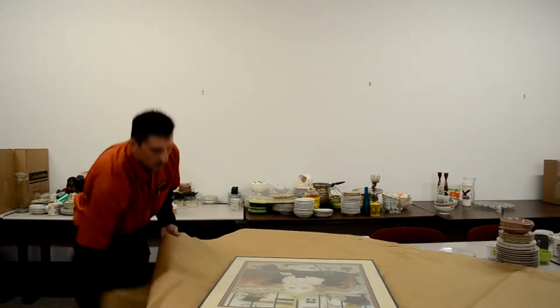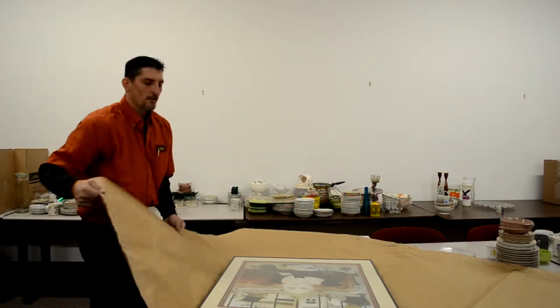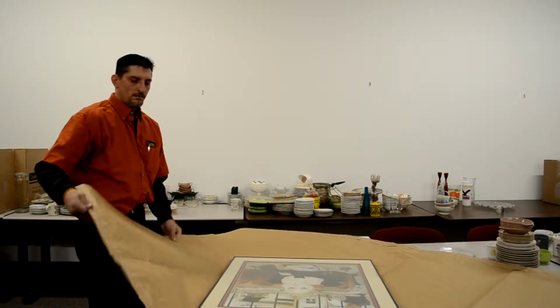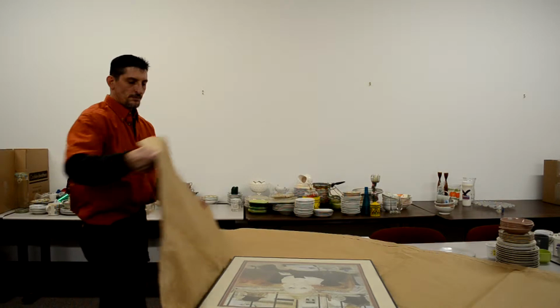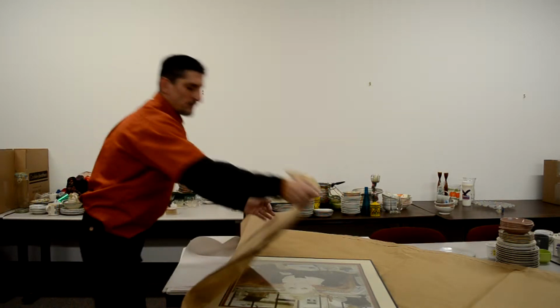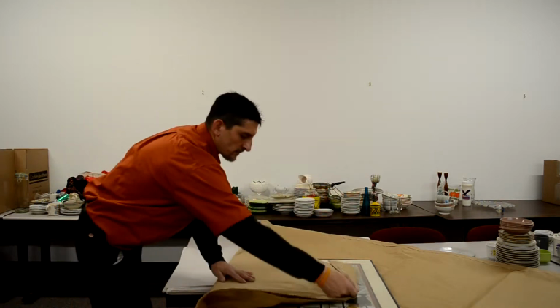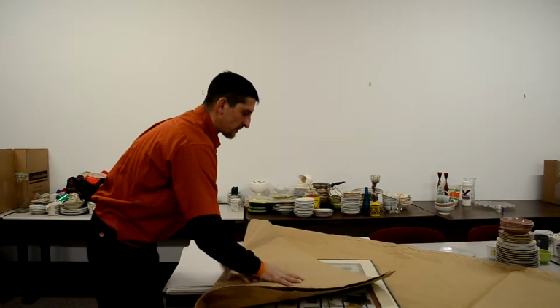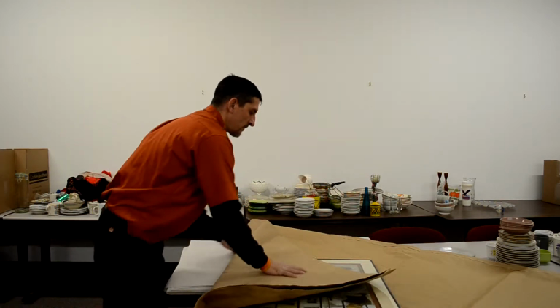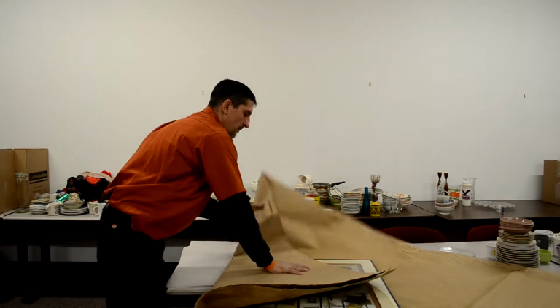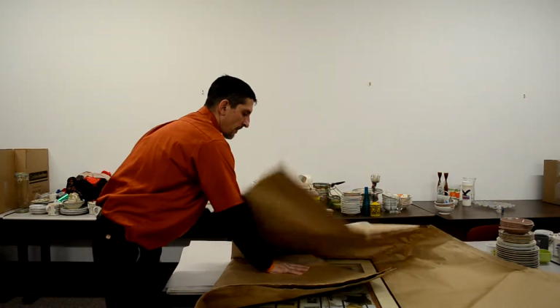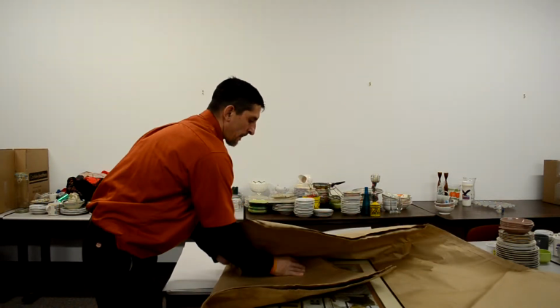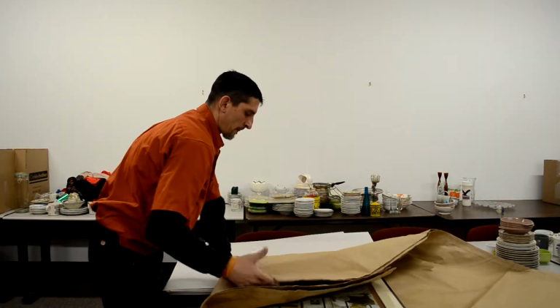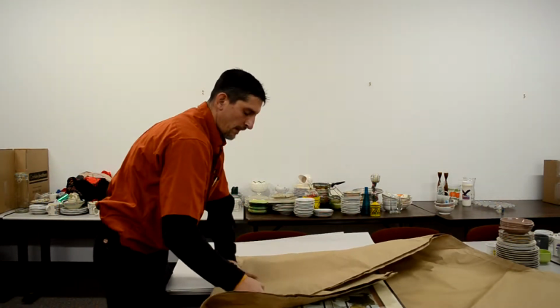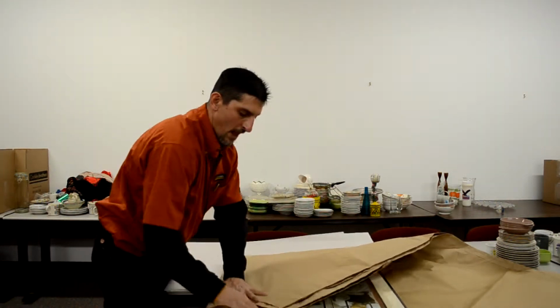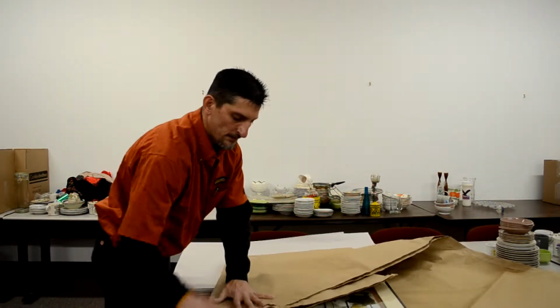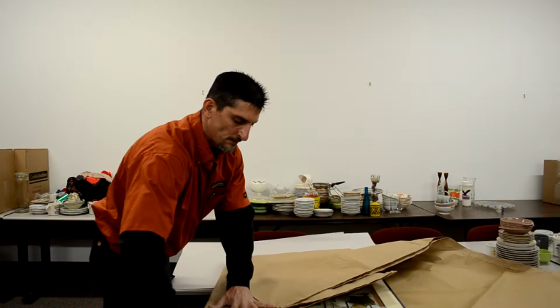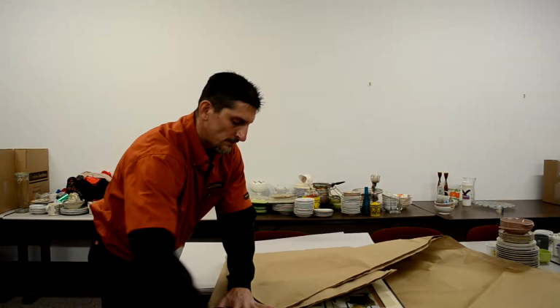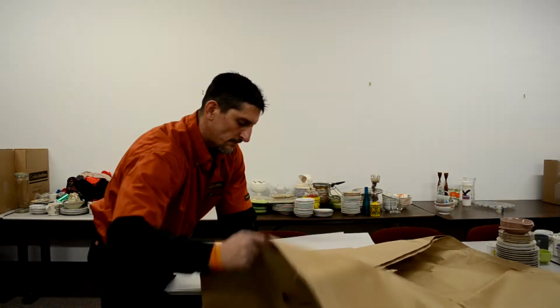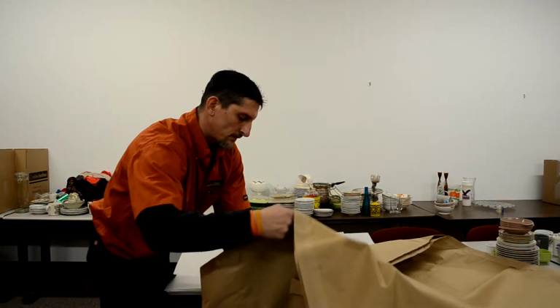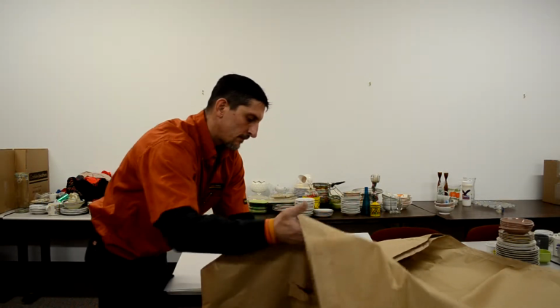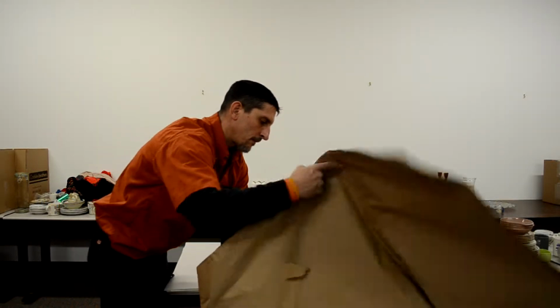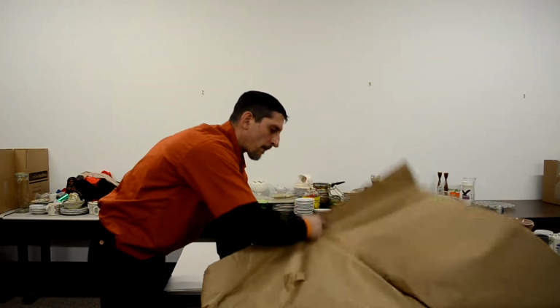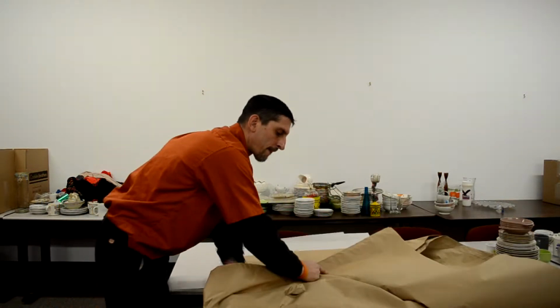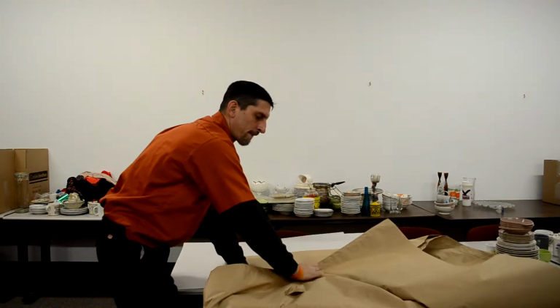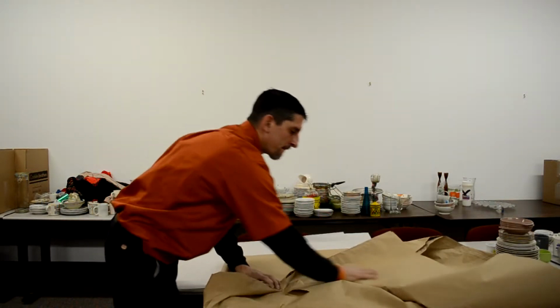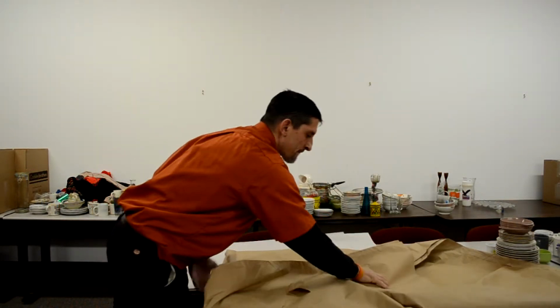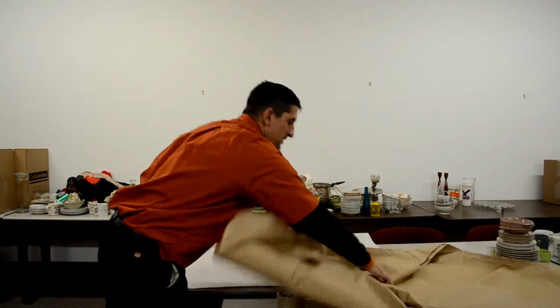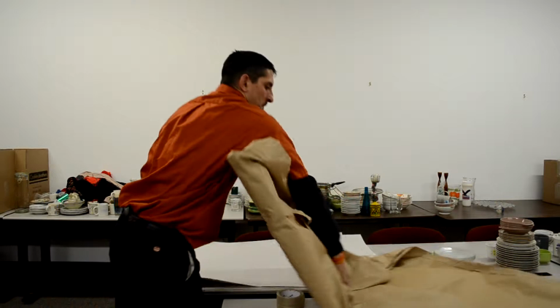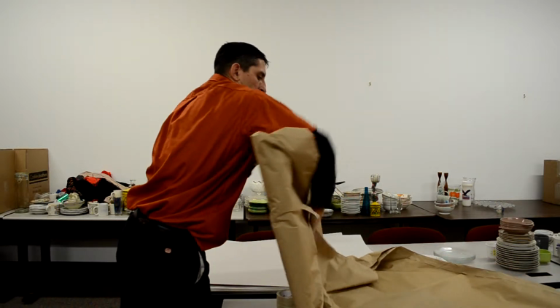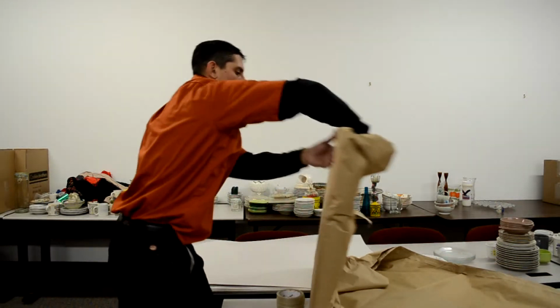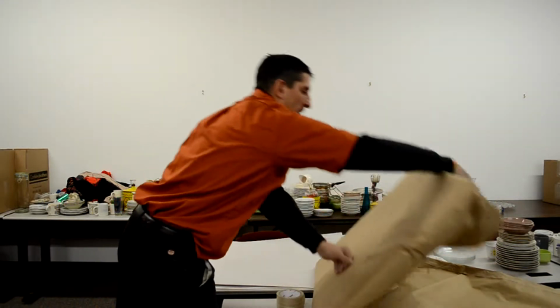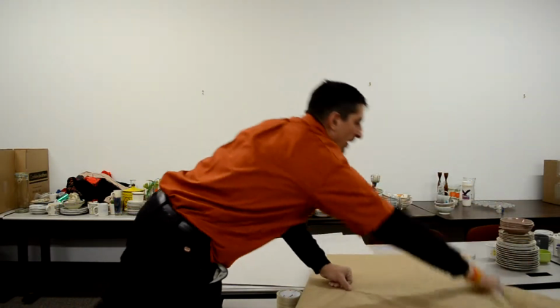Do not attempt to pack more than one item per box as you run the risk of breakage. Once your boxes are assembled and your picture or mirror is wrapped in the paper pad, take two of the boxes and put one inside the other,